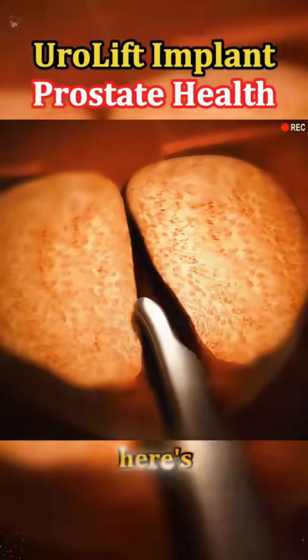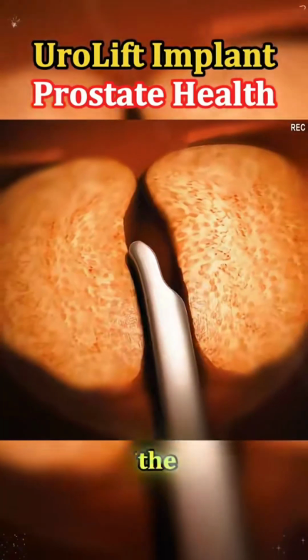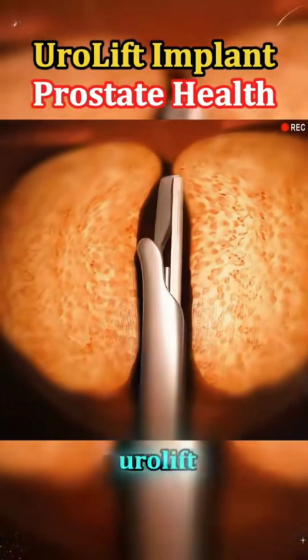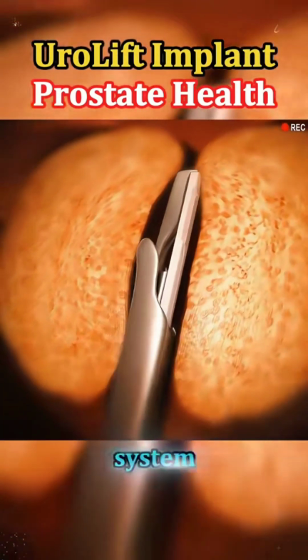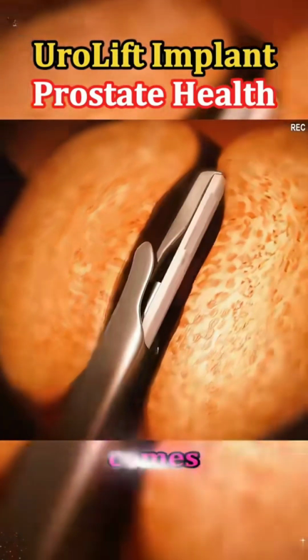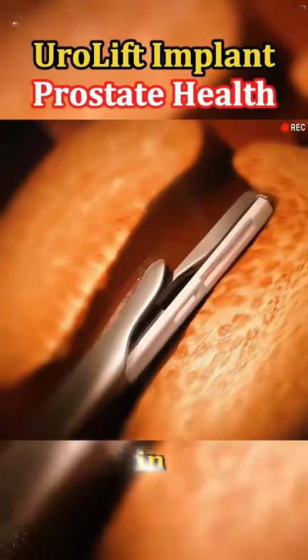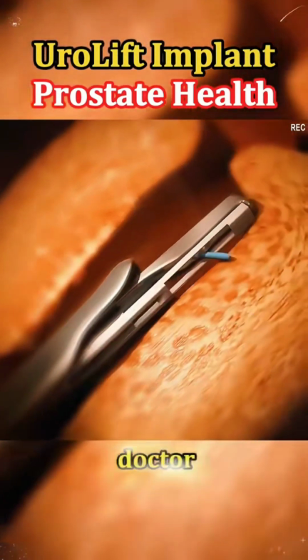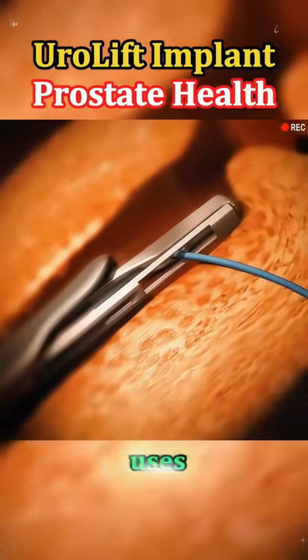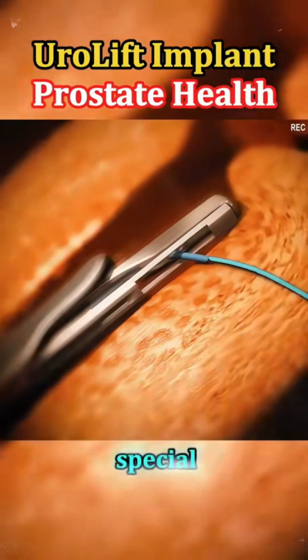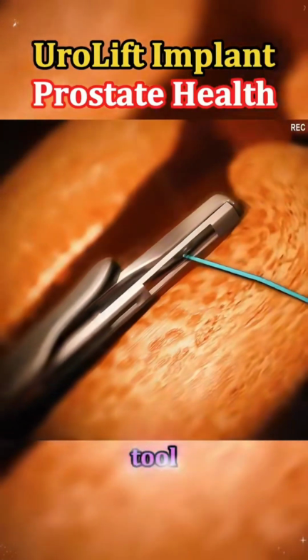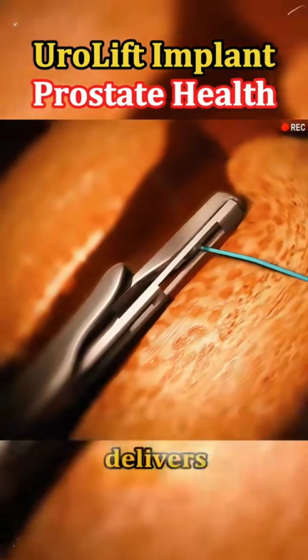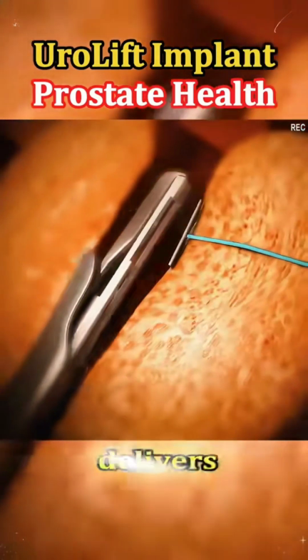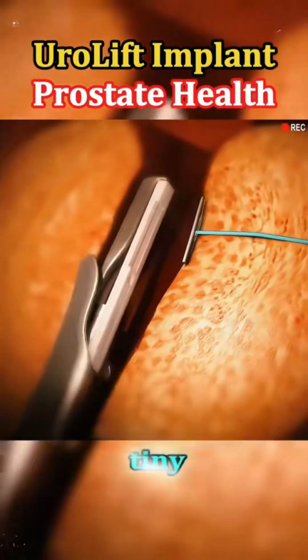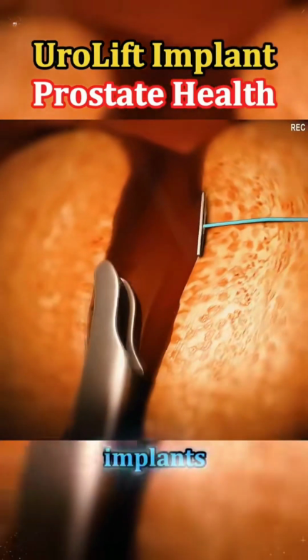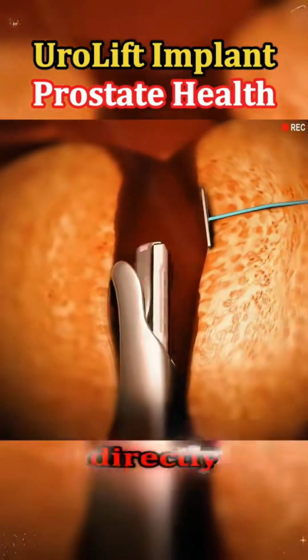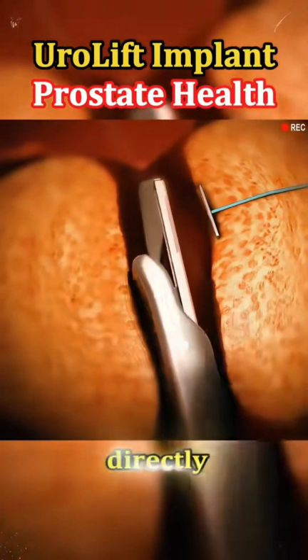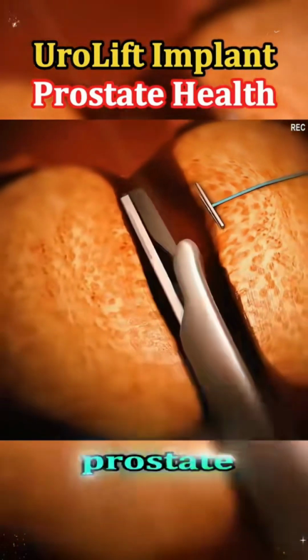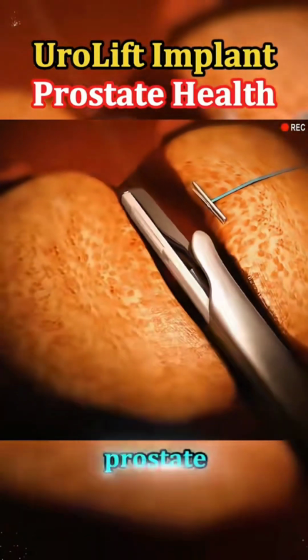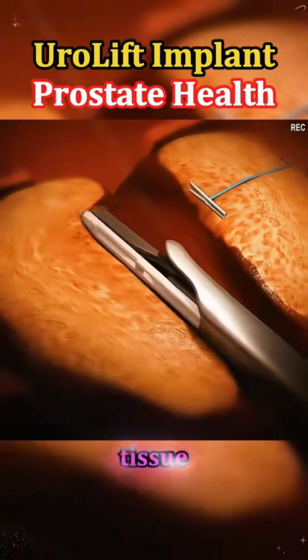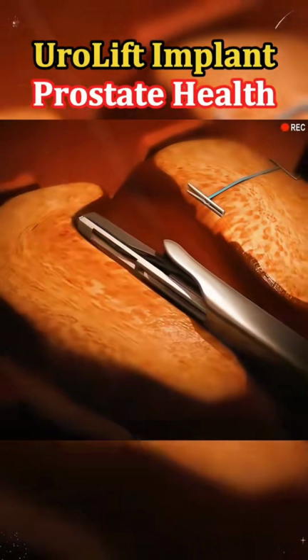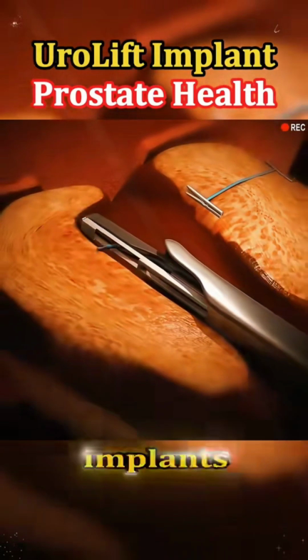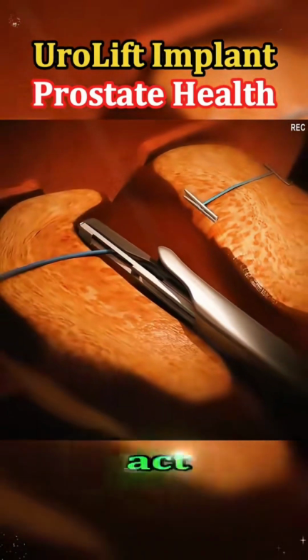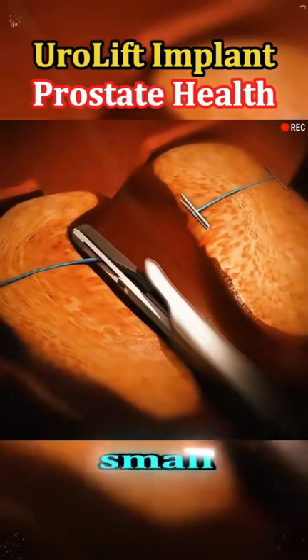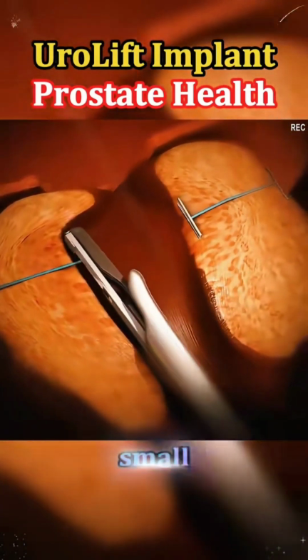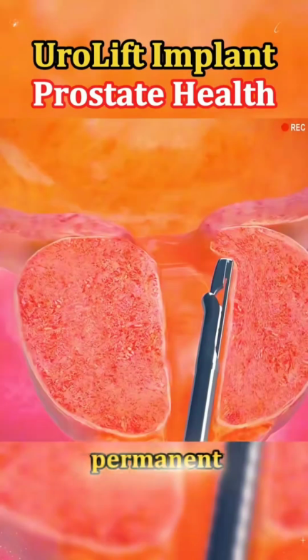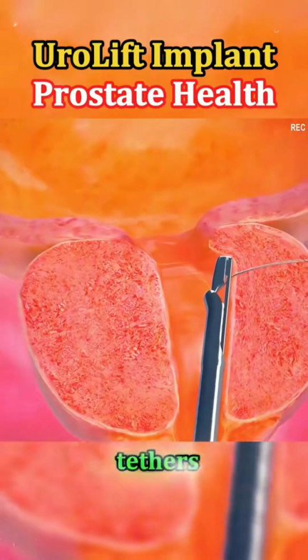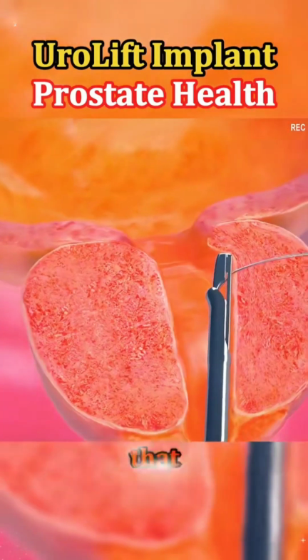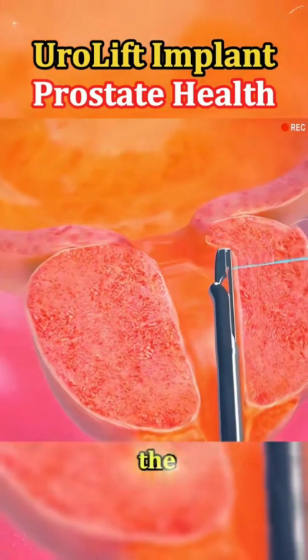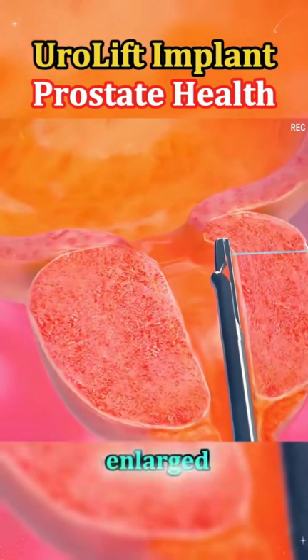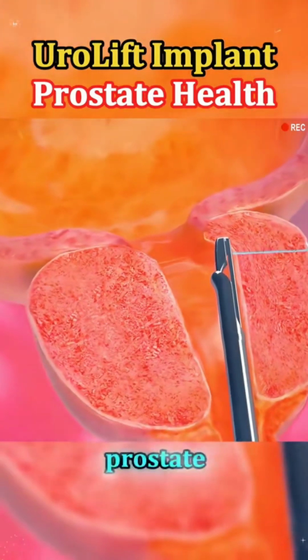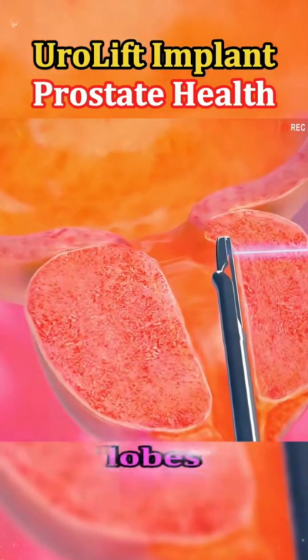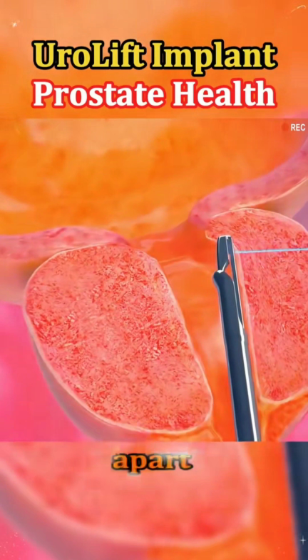Here's where the Urolift system comes in. The doctor uses a special tool that delivers tiny implants directly into the prostate tissue. These implants act like small, permanent tethers that hold the enlarged prostate lobes apart.